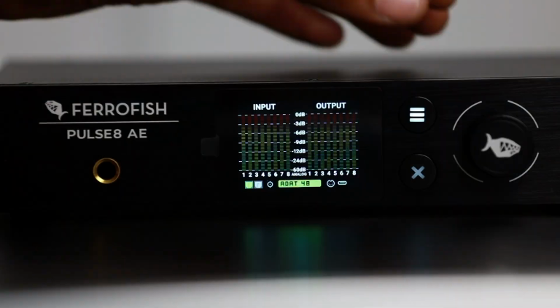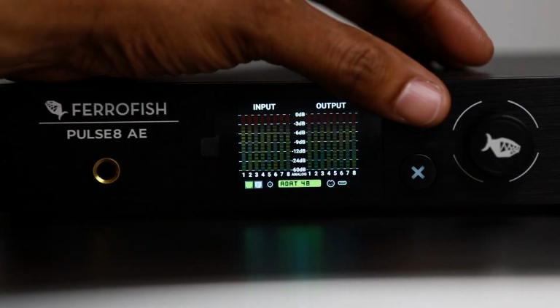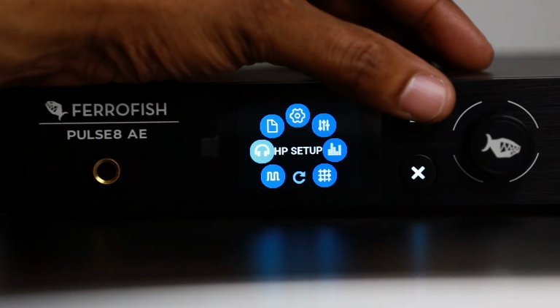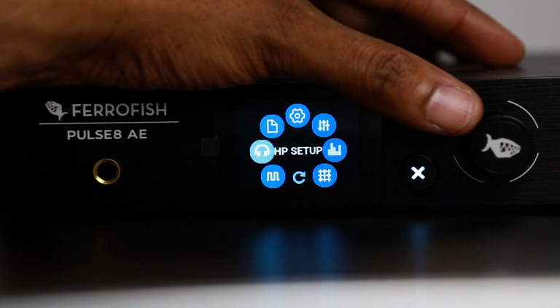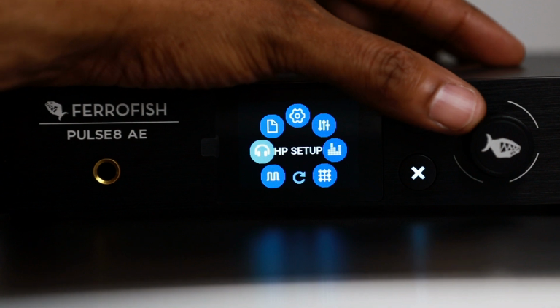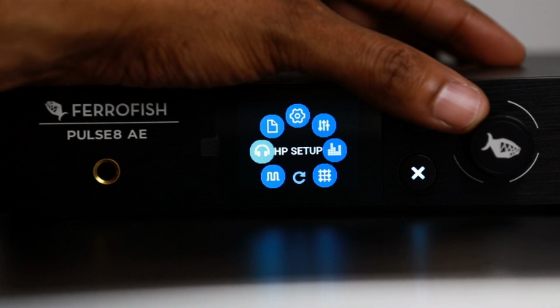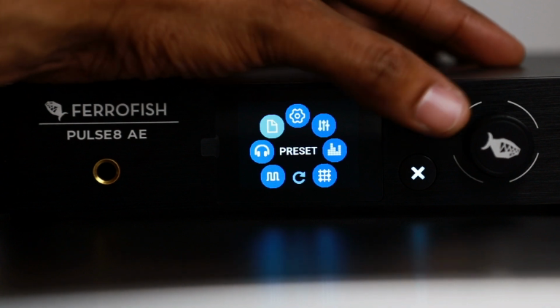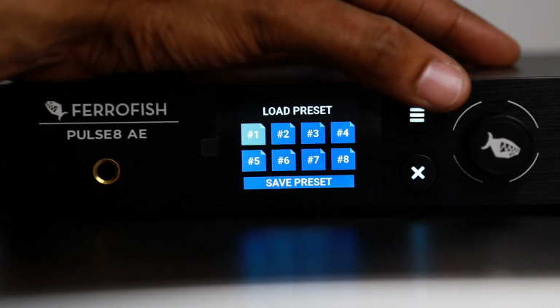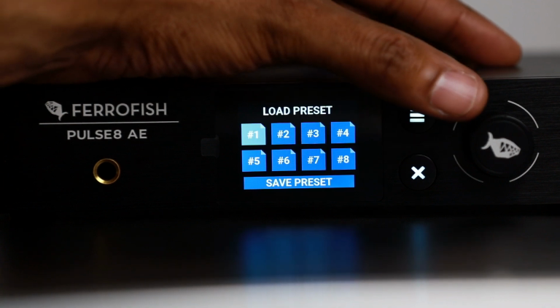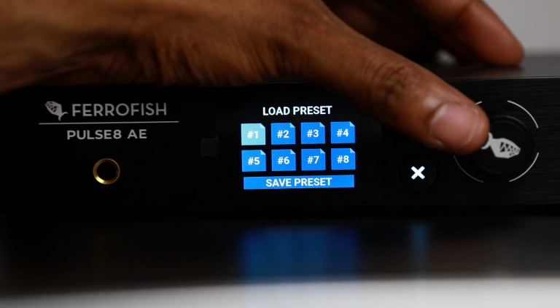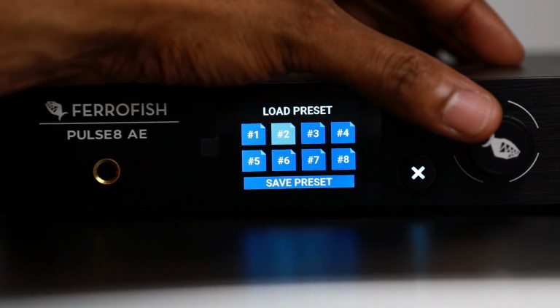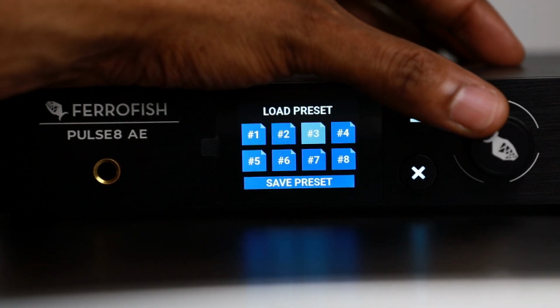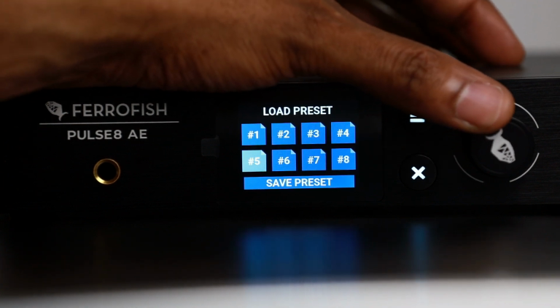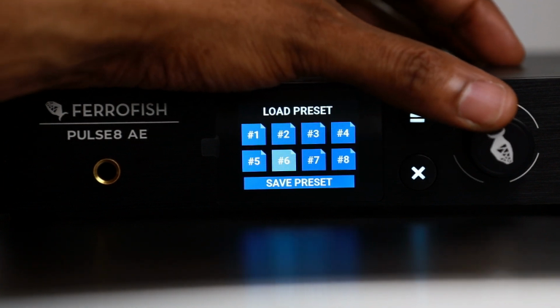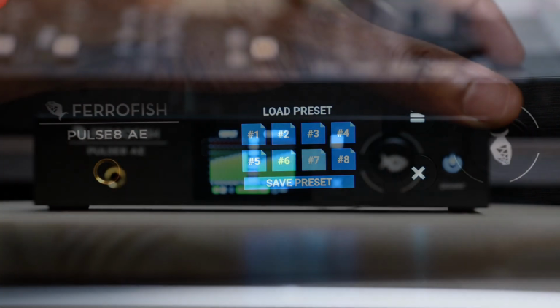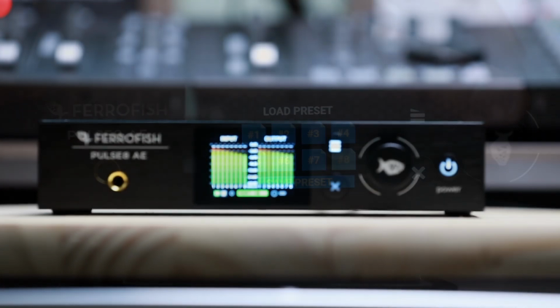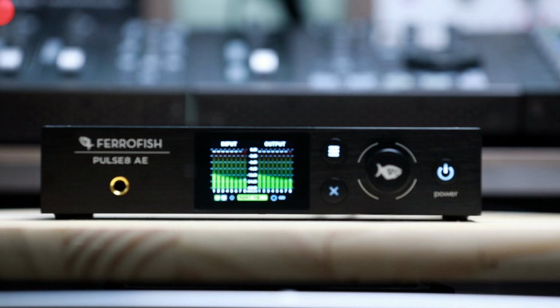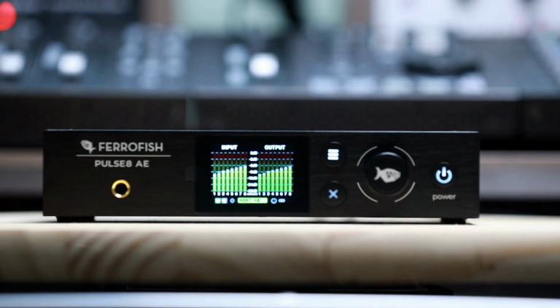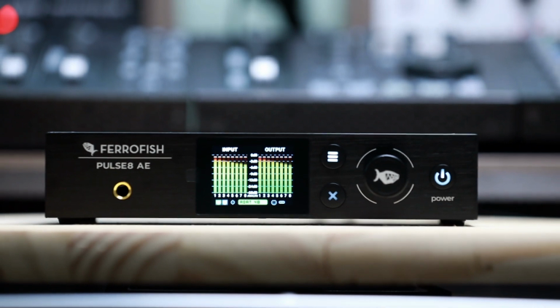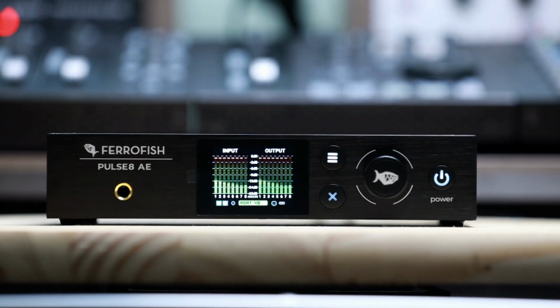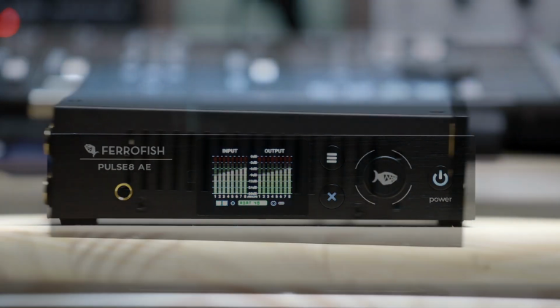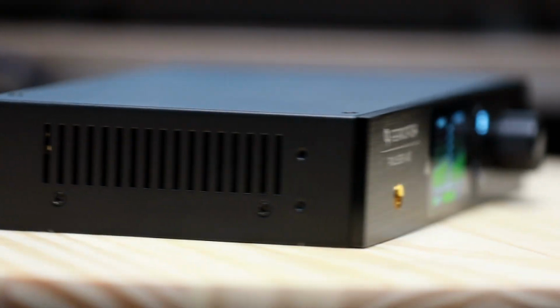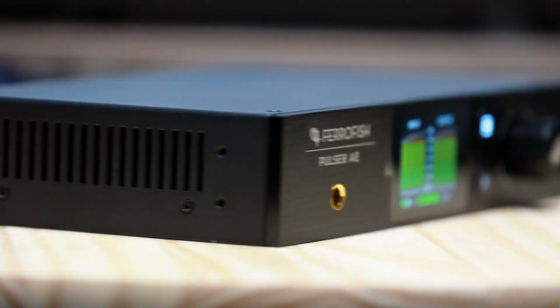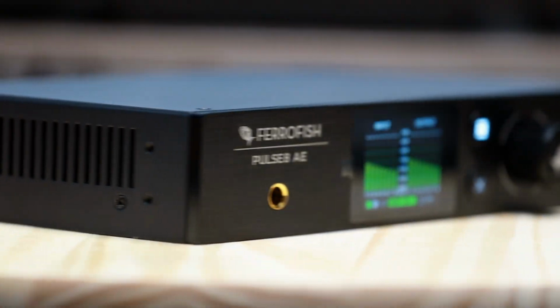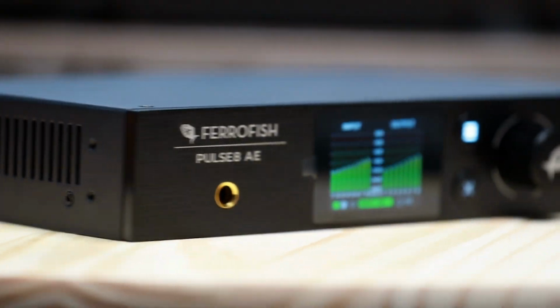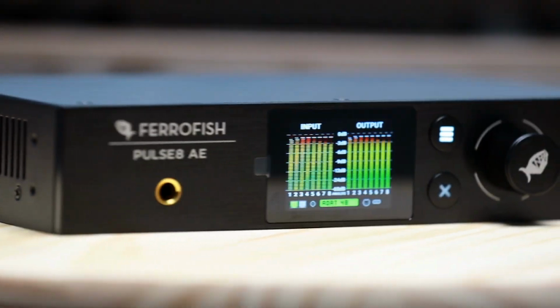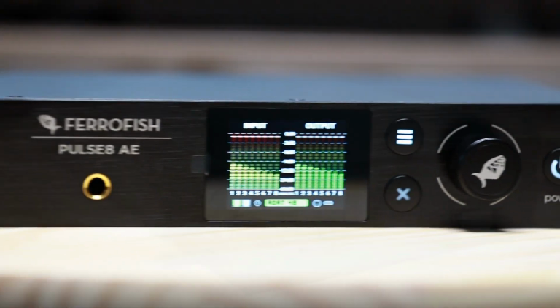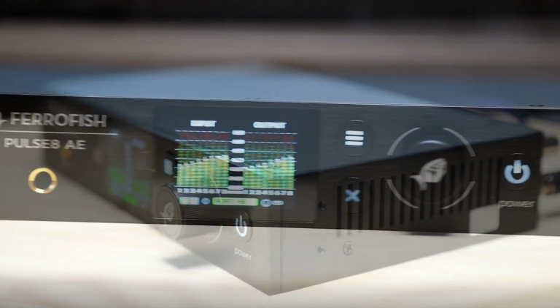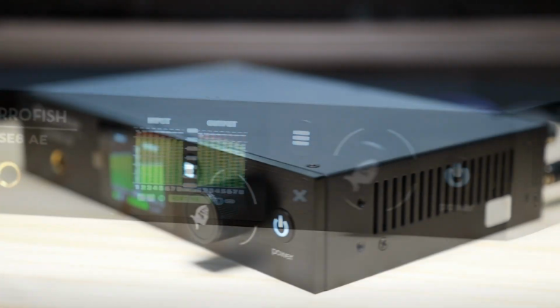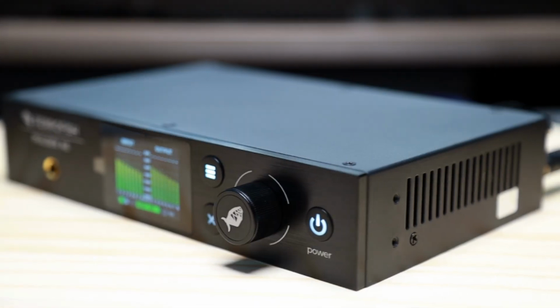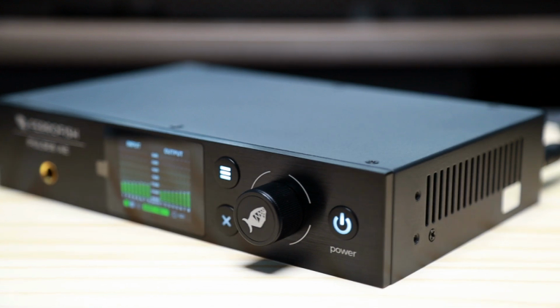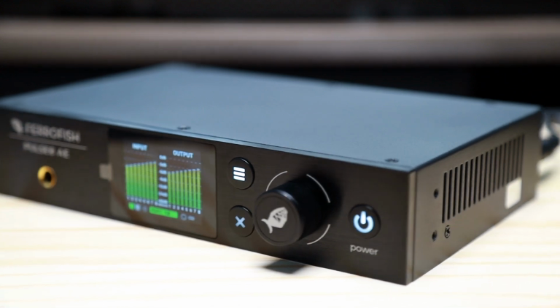These workspace settings can be stored into the Pulse 8AE with eight available presets, giving you the most dynamic control of your audio hardware. The potential is unlimited for any user needing additional I/O for their workflow, and the Pulse 8AE is compatible with almost any device that accepts ADAT connectivity.